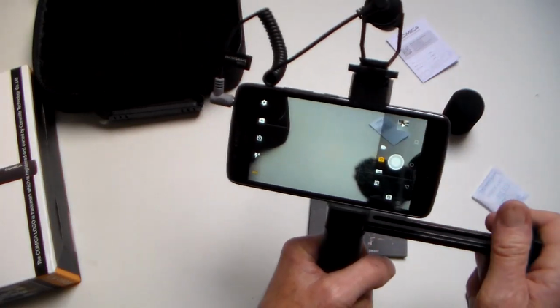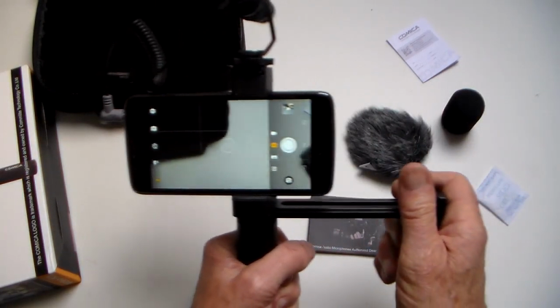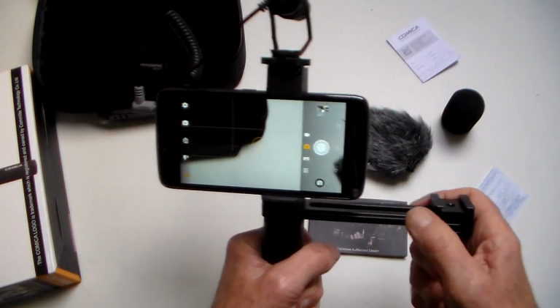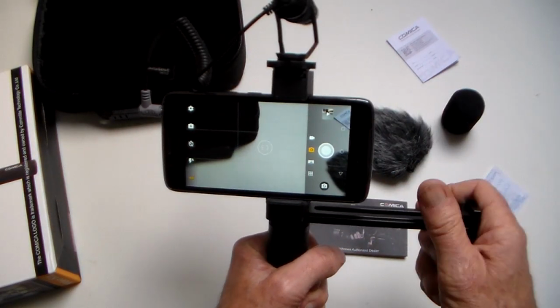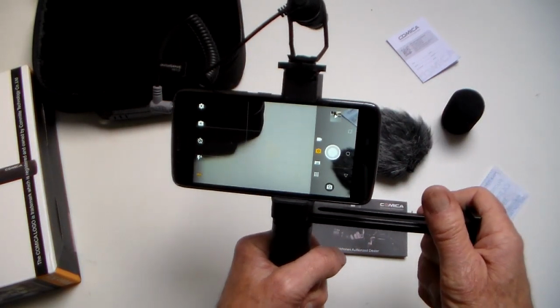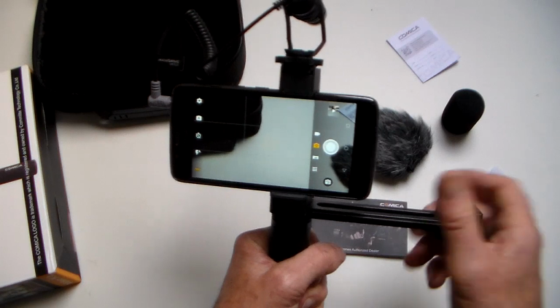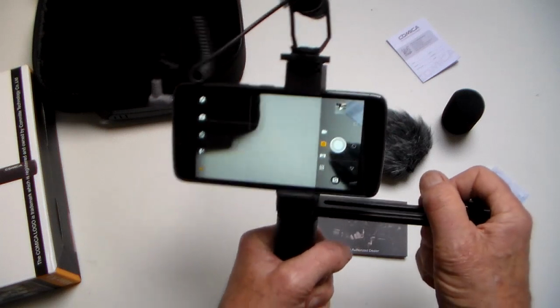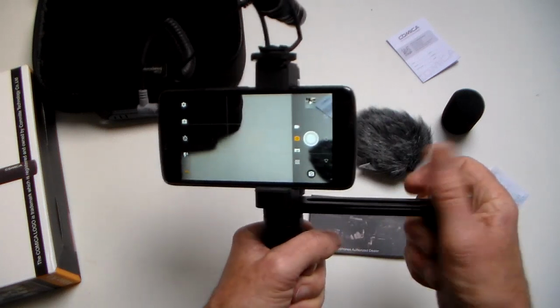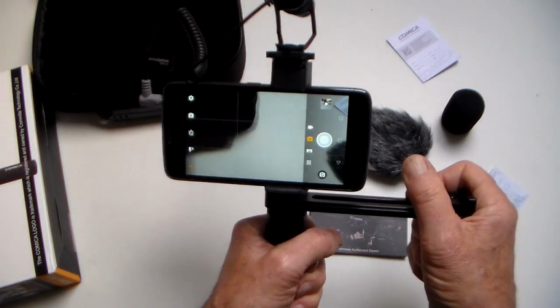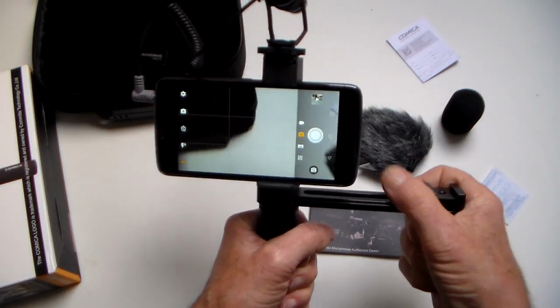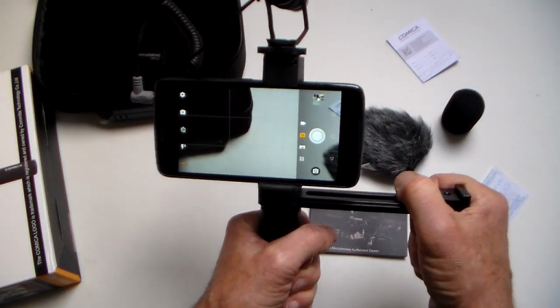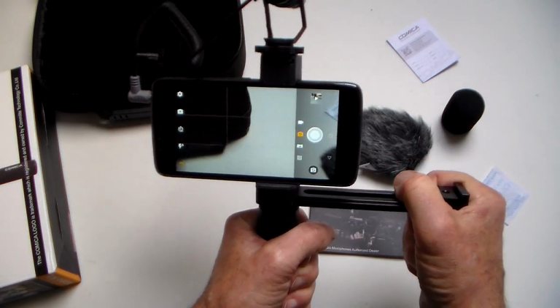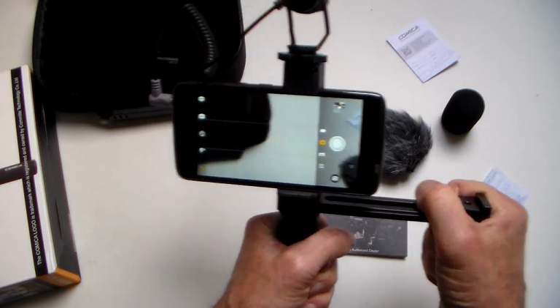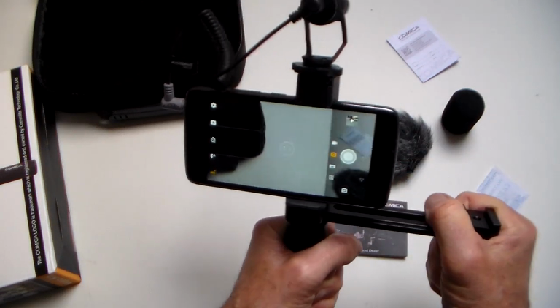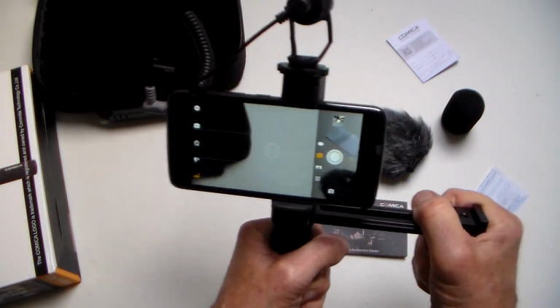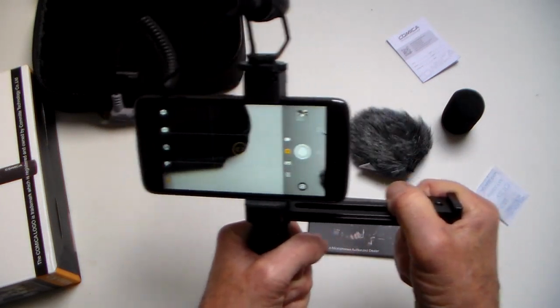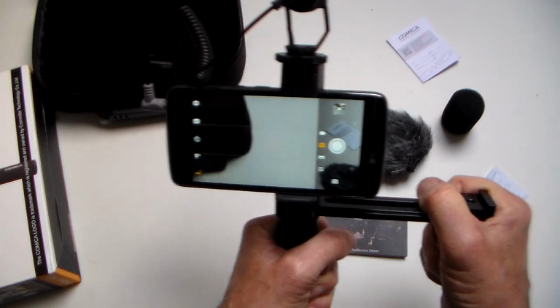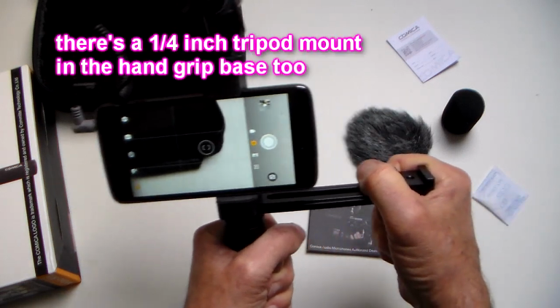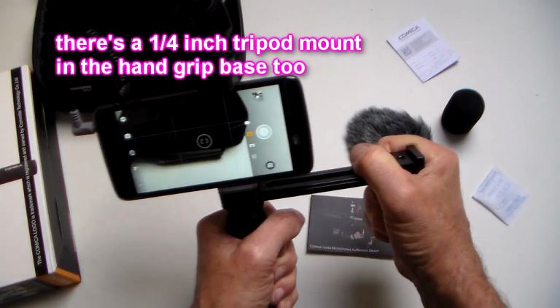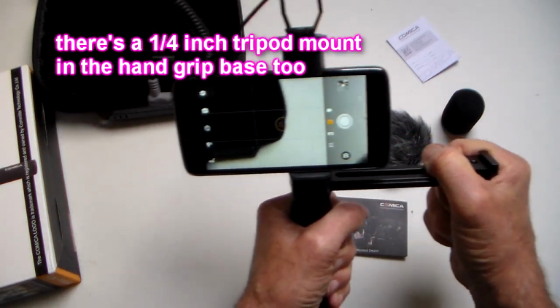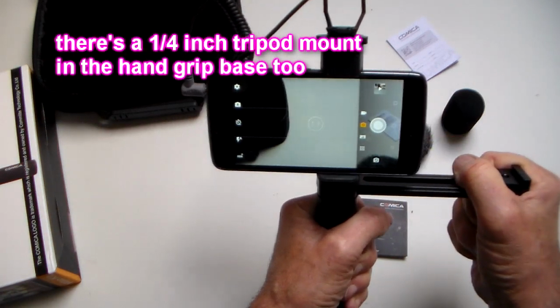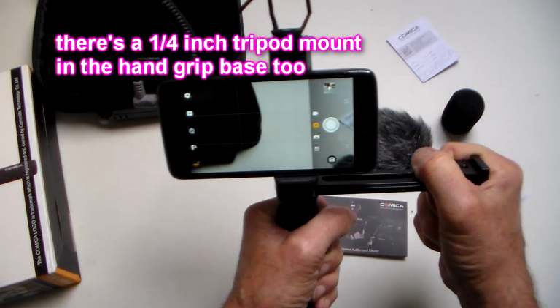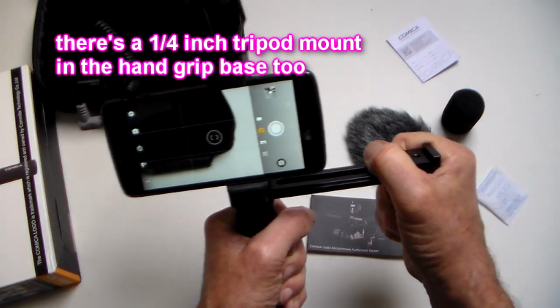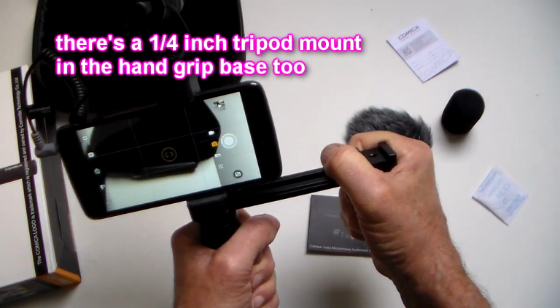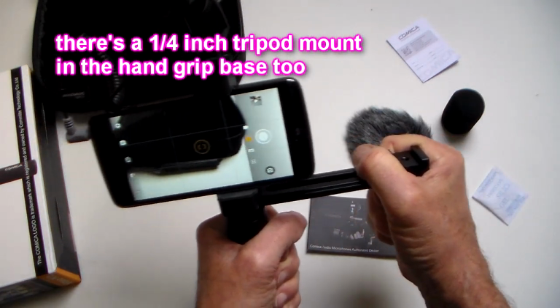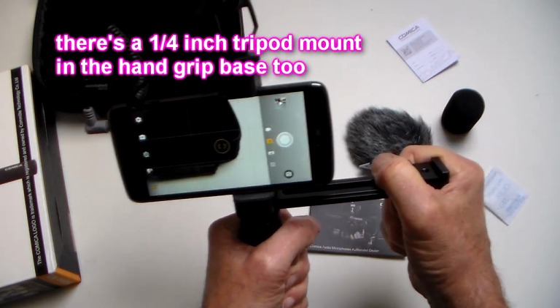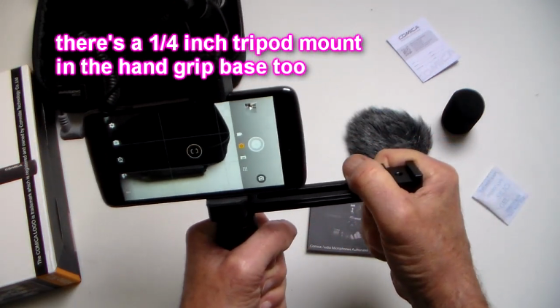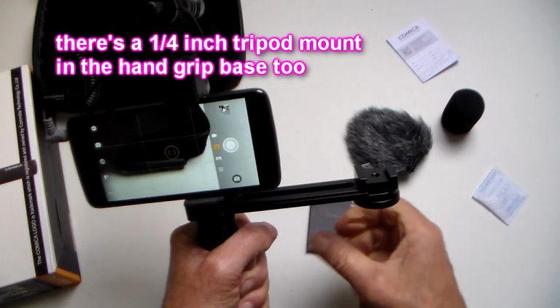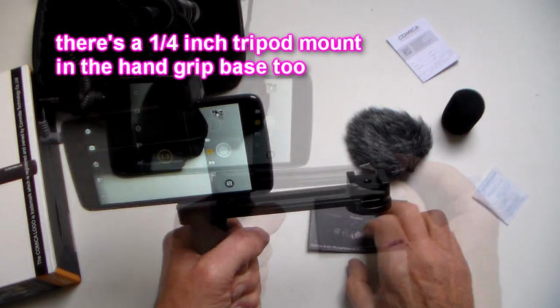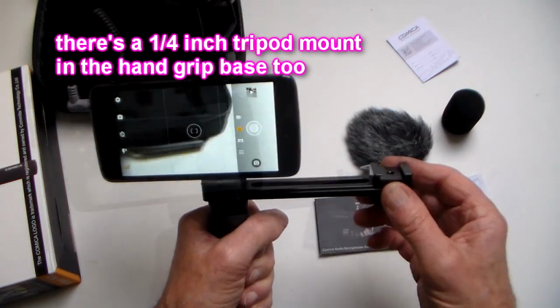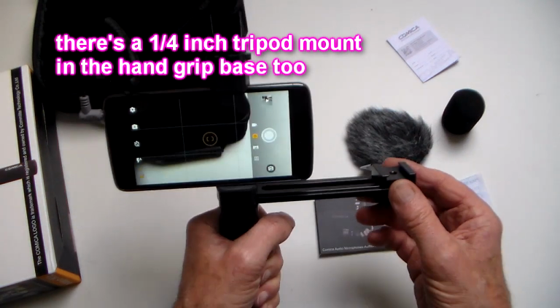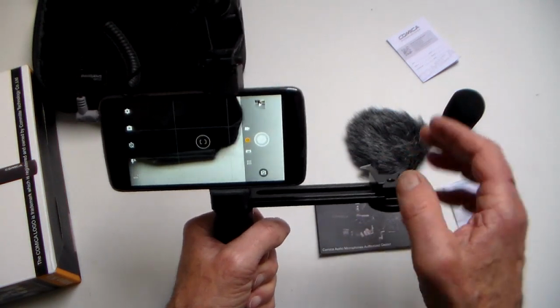Once you've got this all together it does give you the chance of a really nice firm handhold, especially if you hold the end of the lighting bracket to get some smooth, steady, panned, stable shots. I'd say a really good bit of kit.